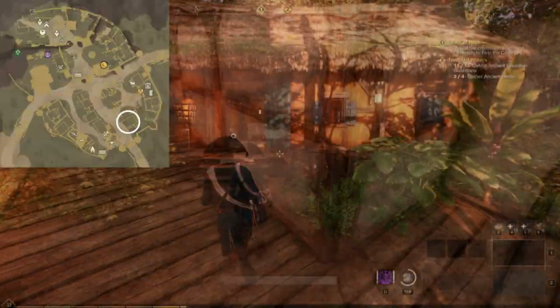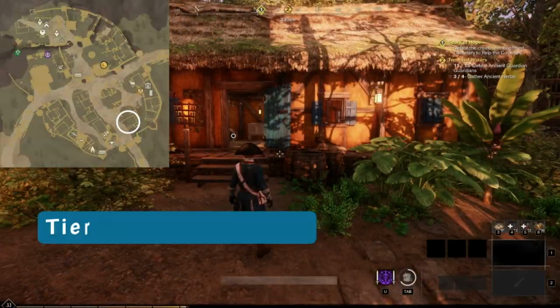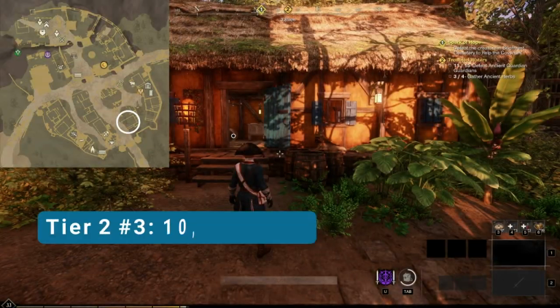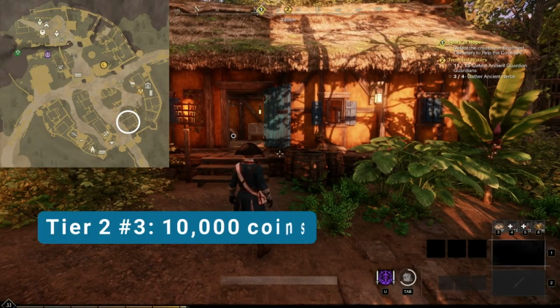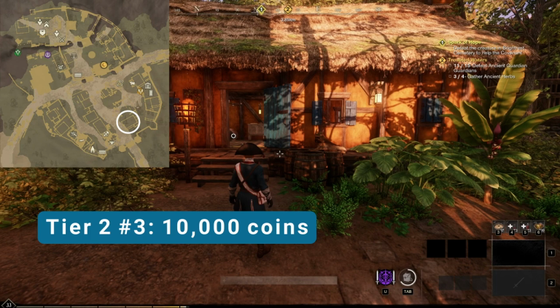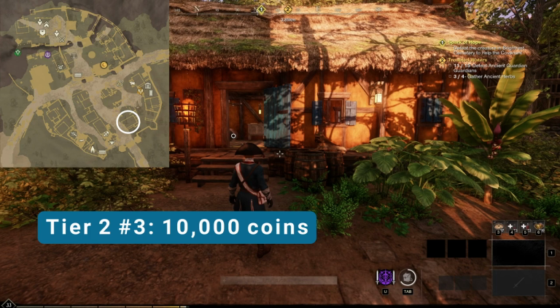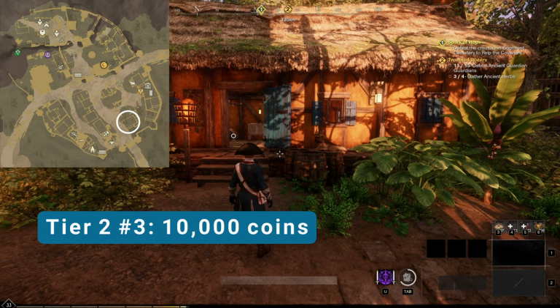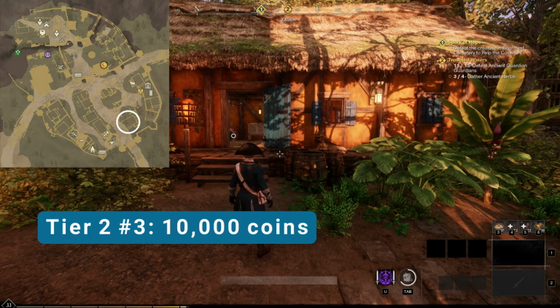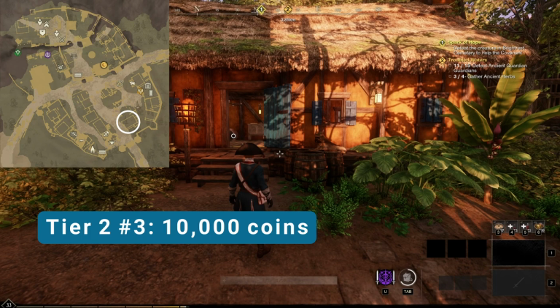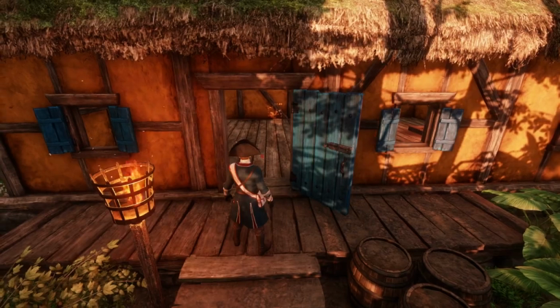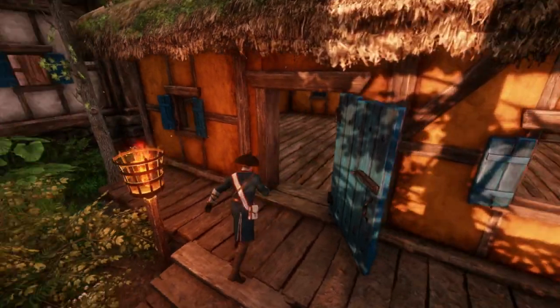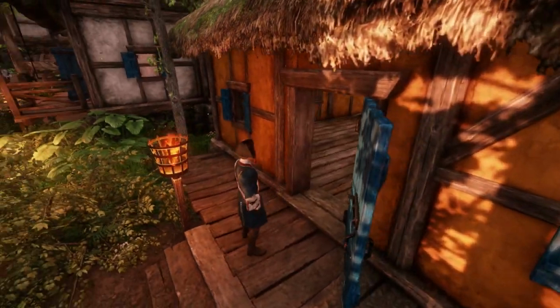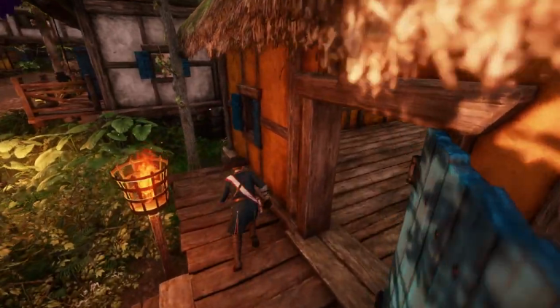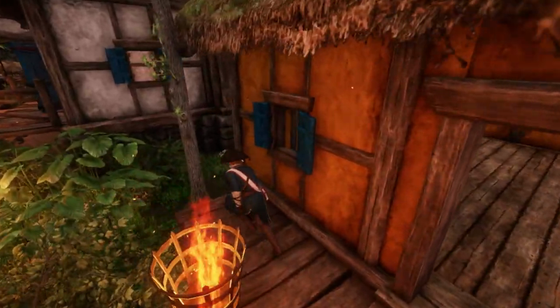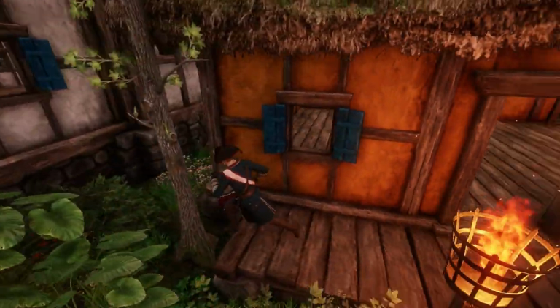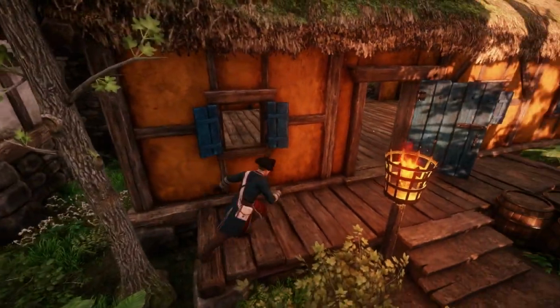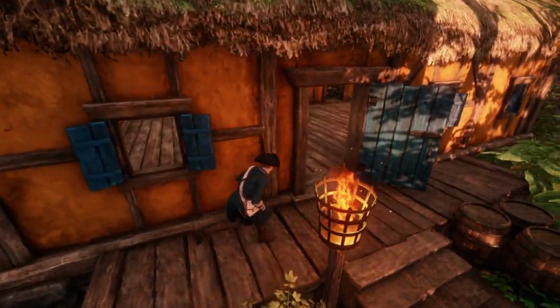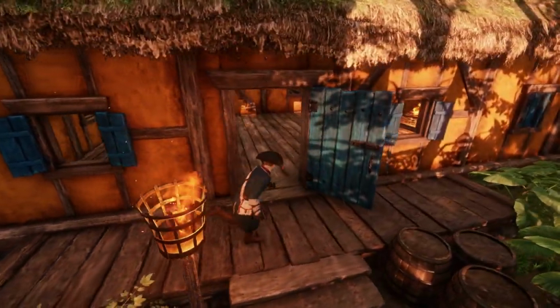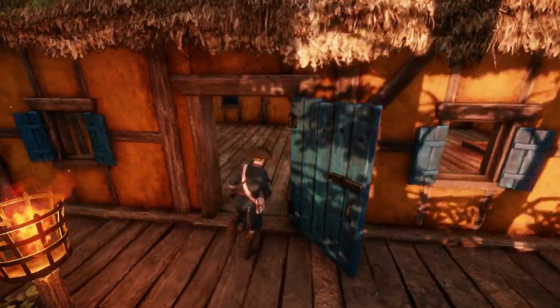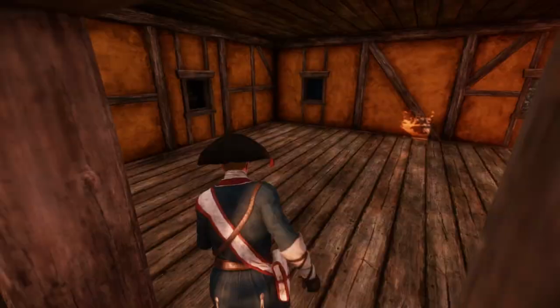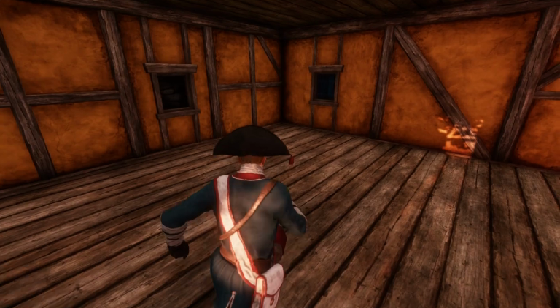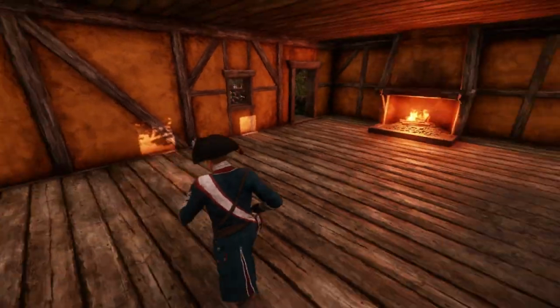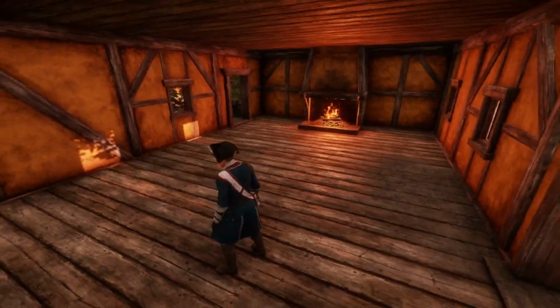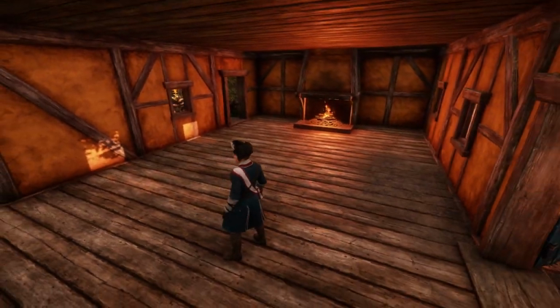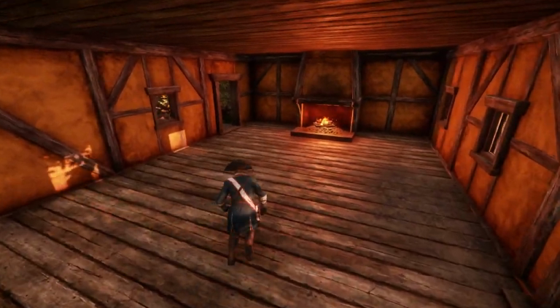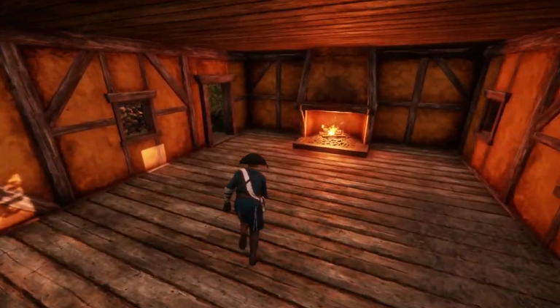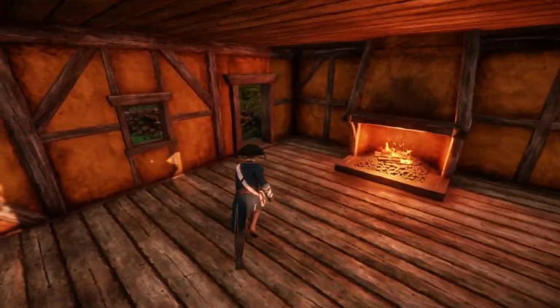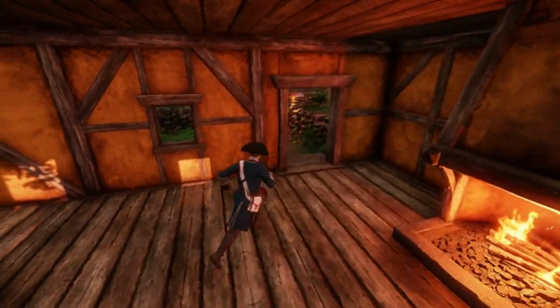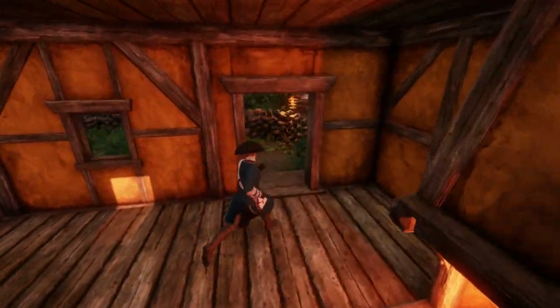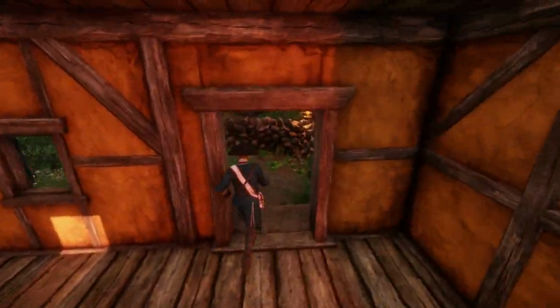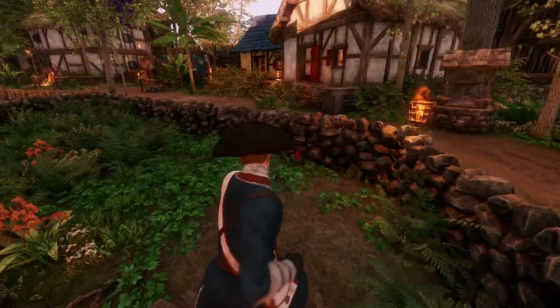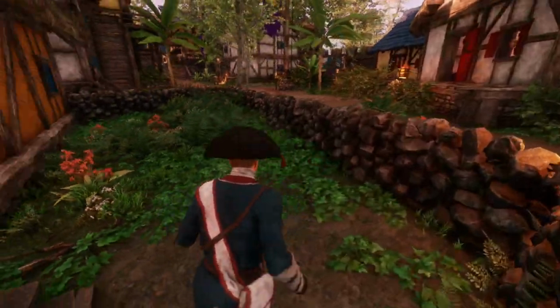Our next tier two is just inside the south entrance. There's a small porch and the inside is just a single room. We do have a backyard with this one though, that looks out to the east.